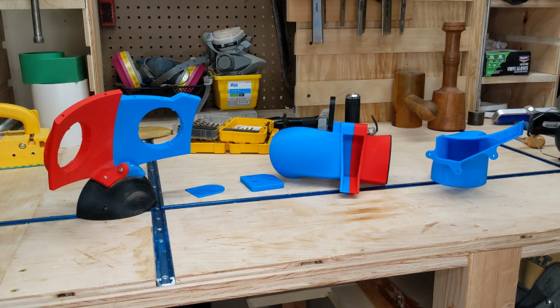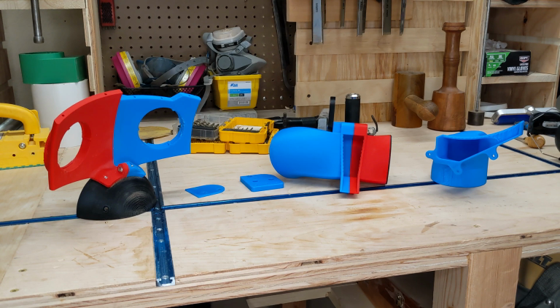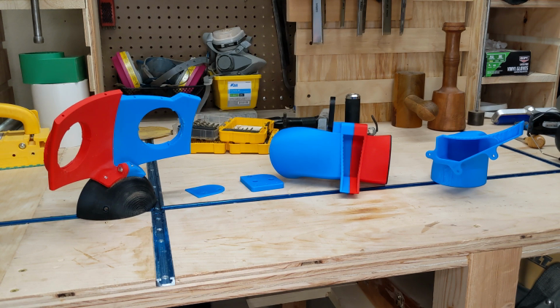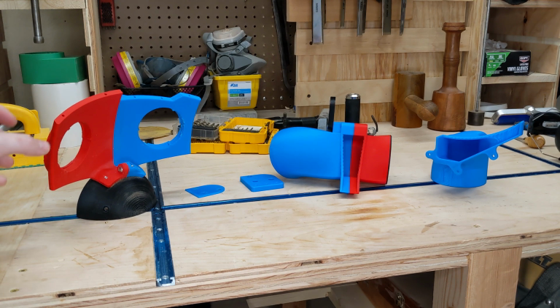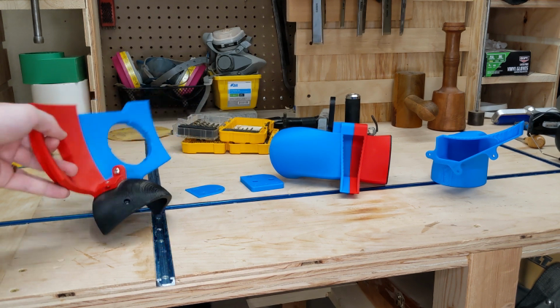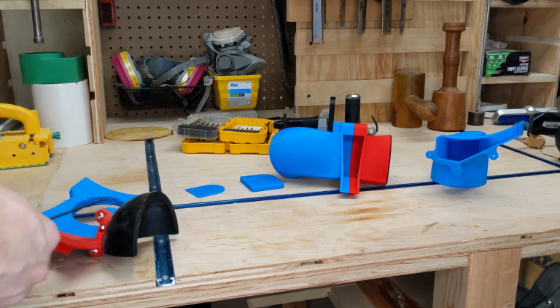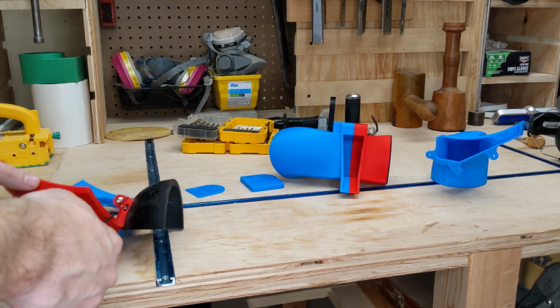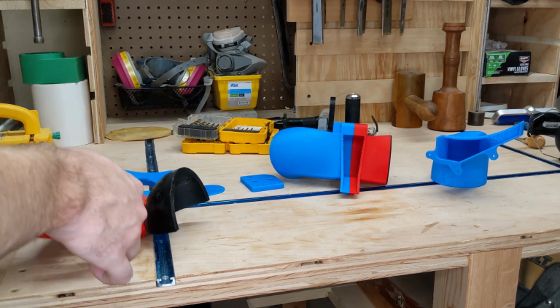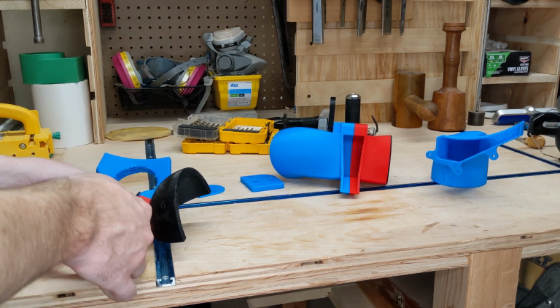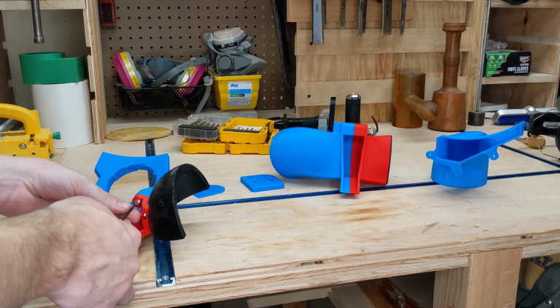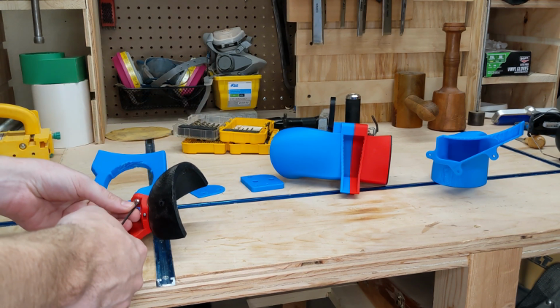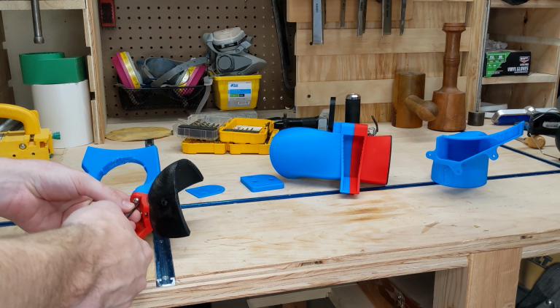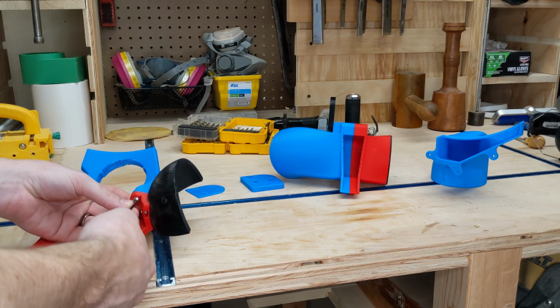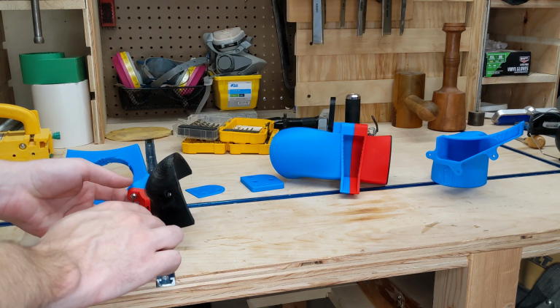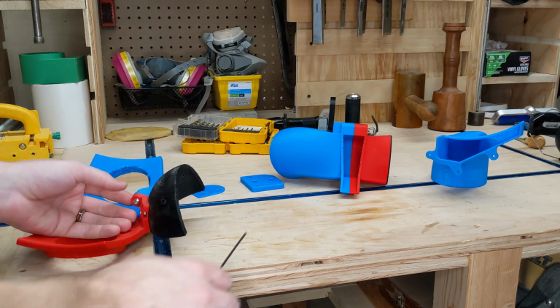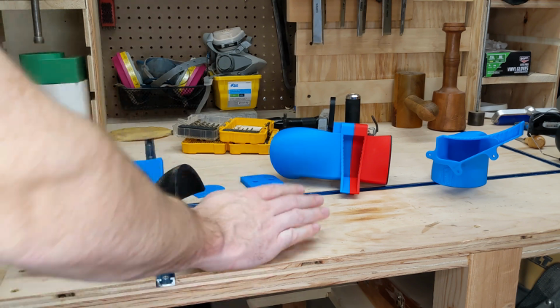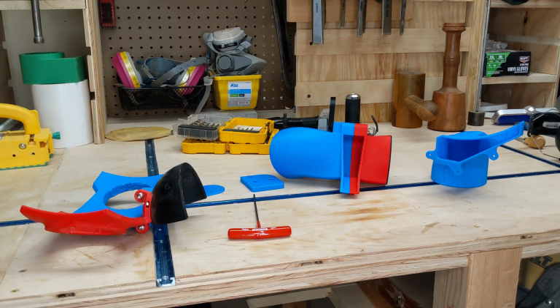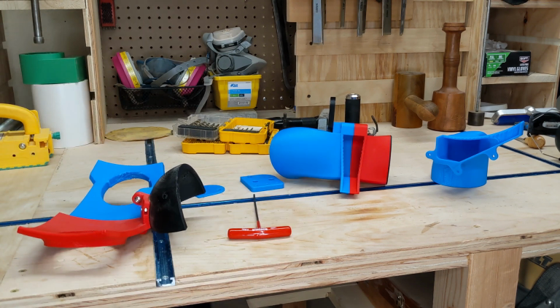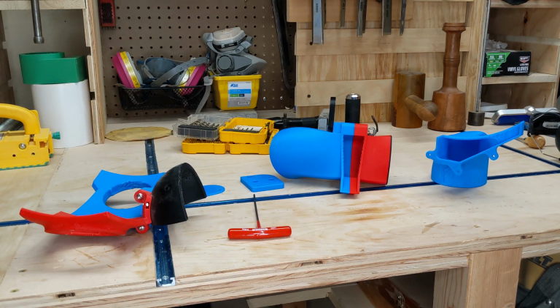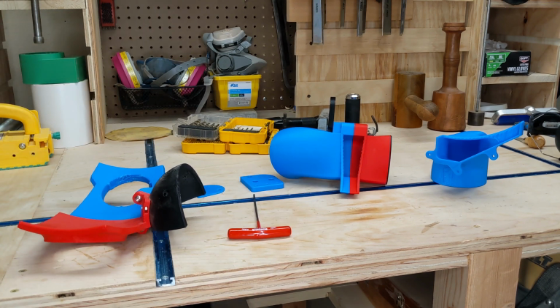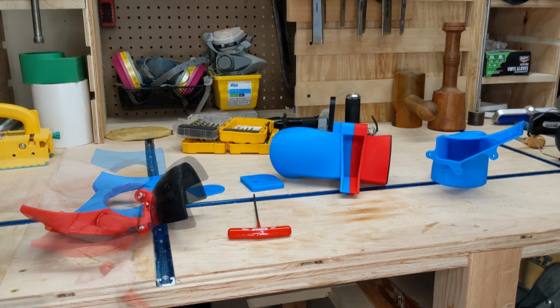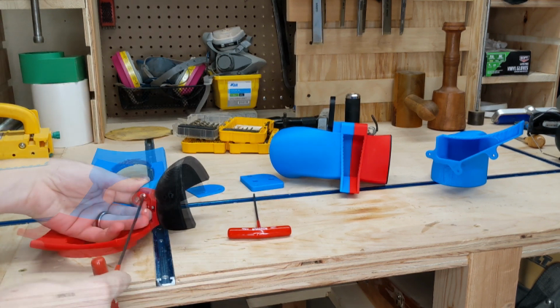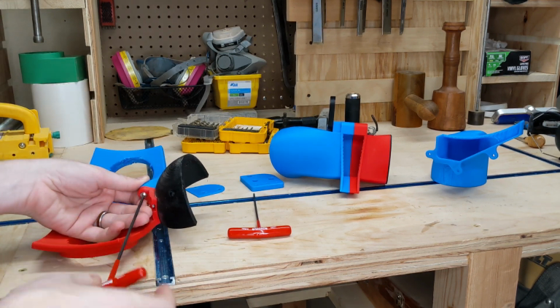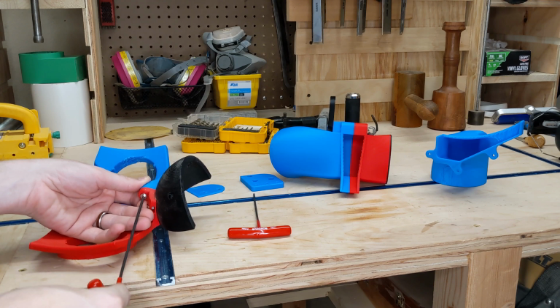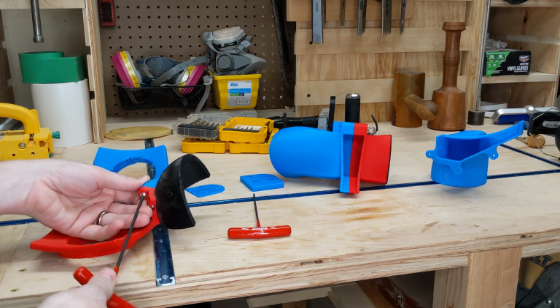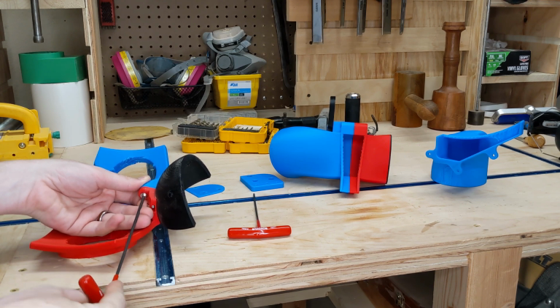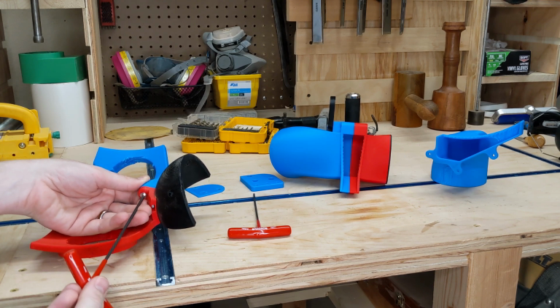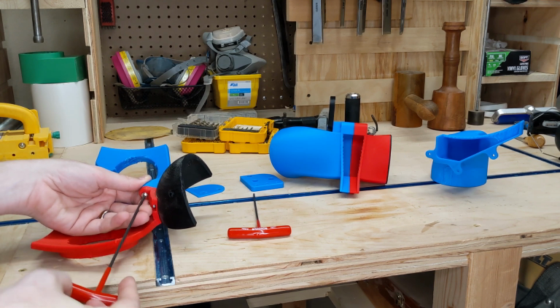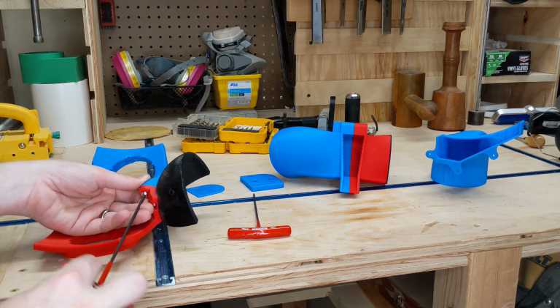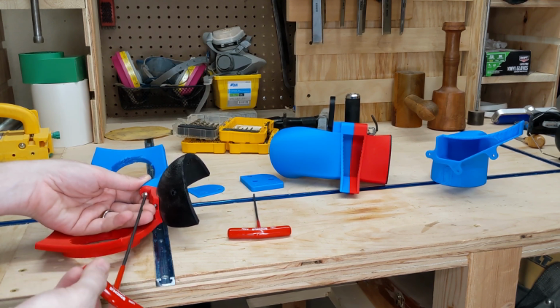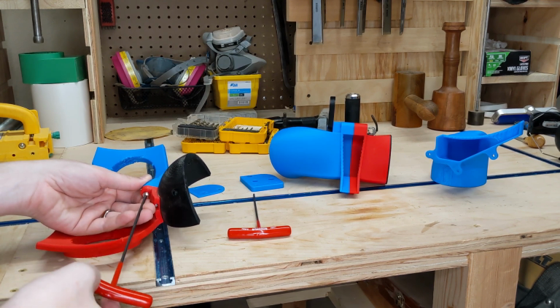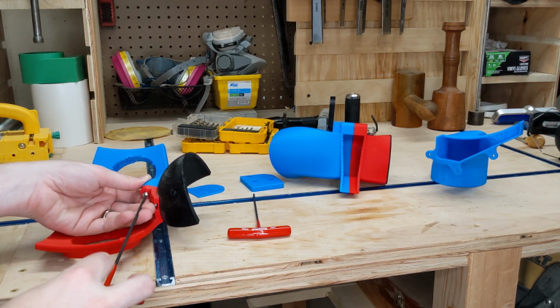So yeah, that's how bad I am at product design. It took four iterations and I don't think it's quite there yet, but it's functional. I guess all that's left is to recoup the hardware.